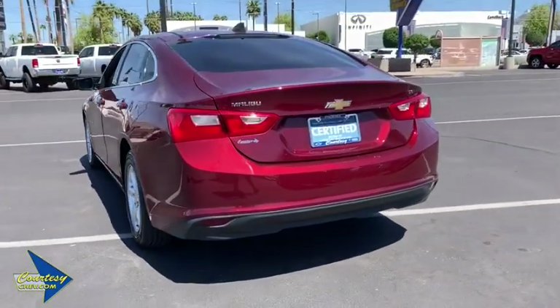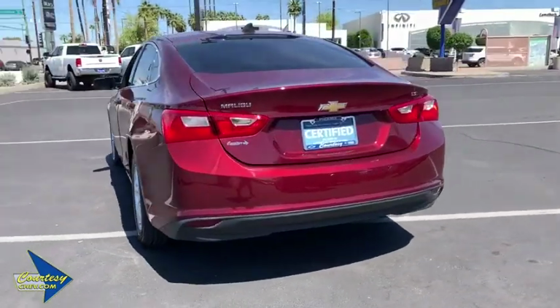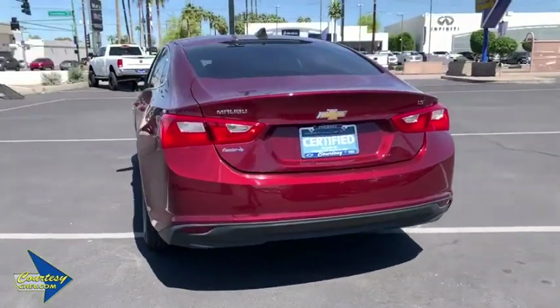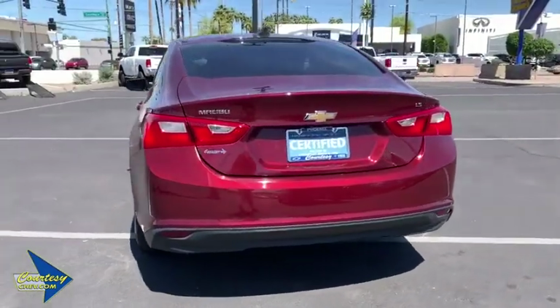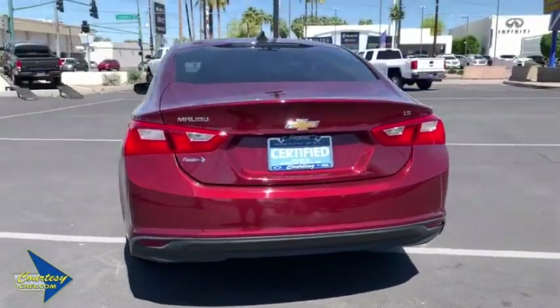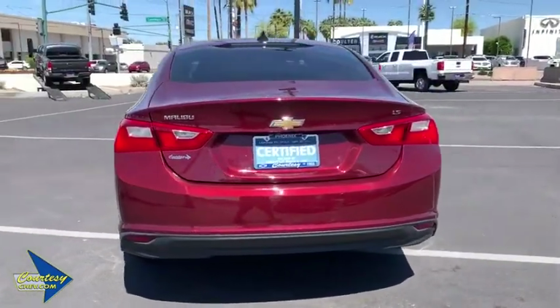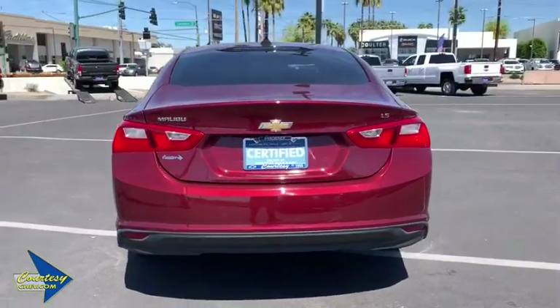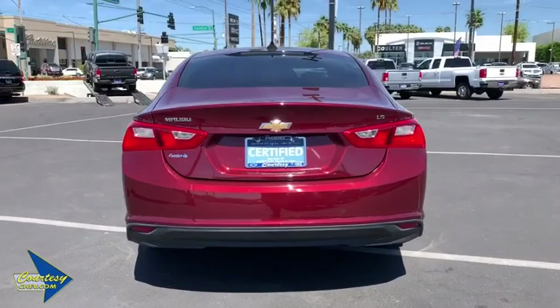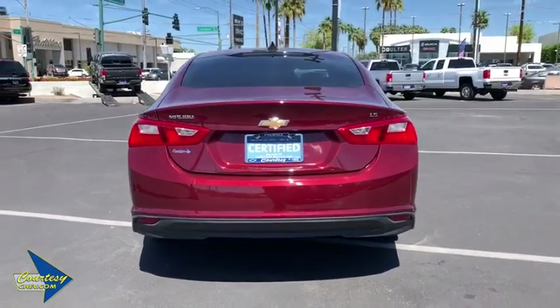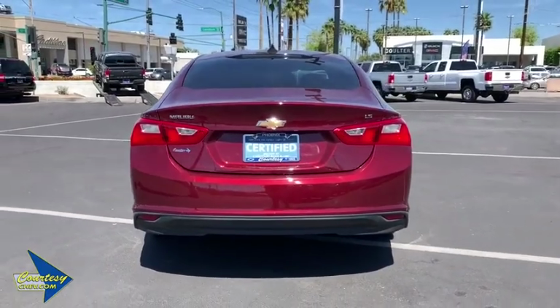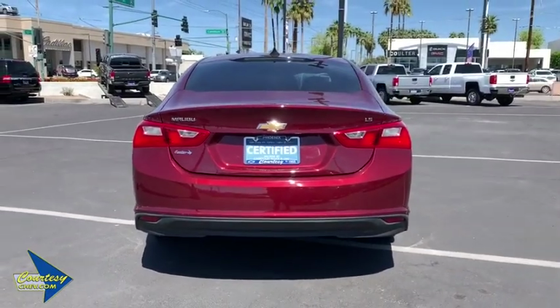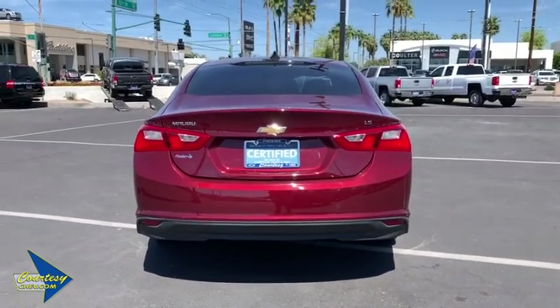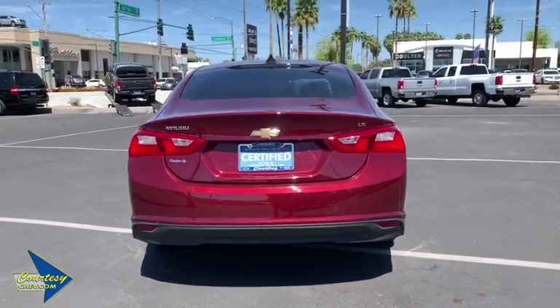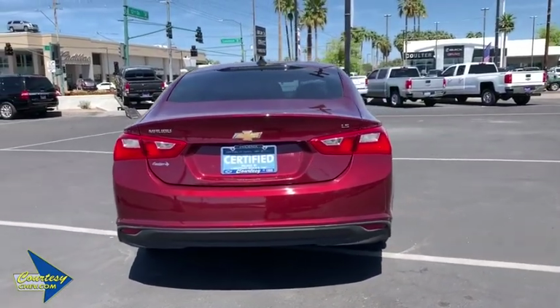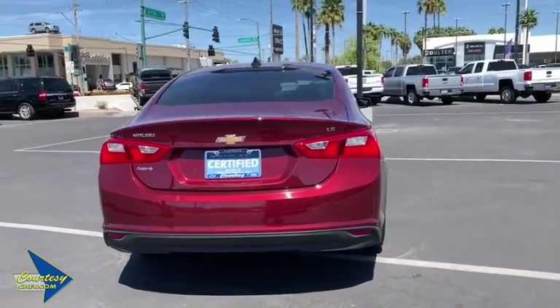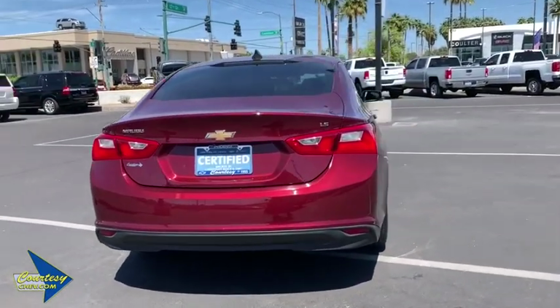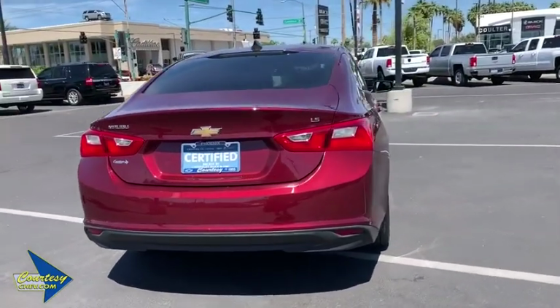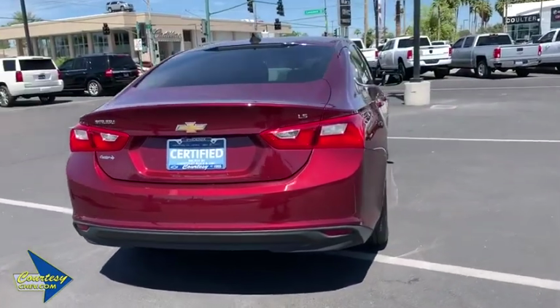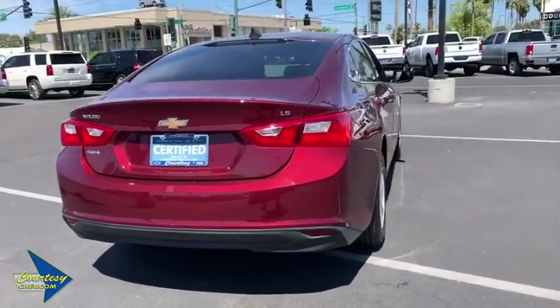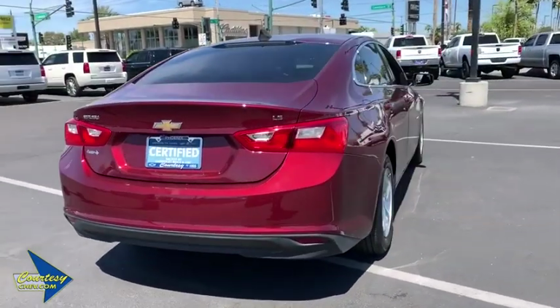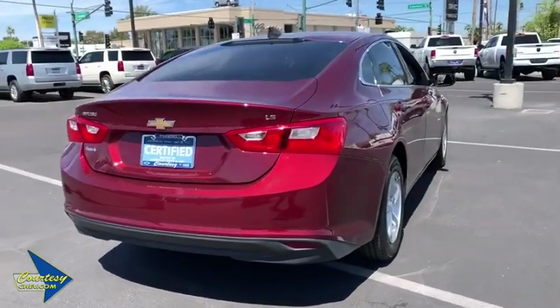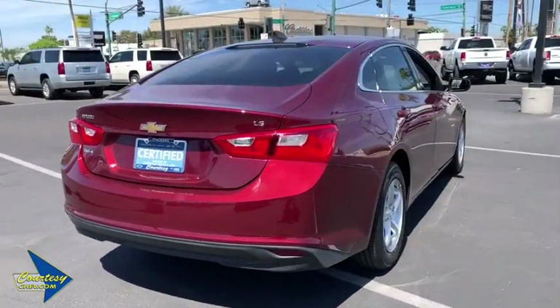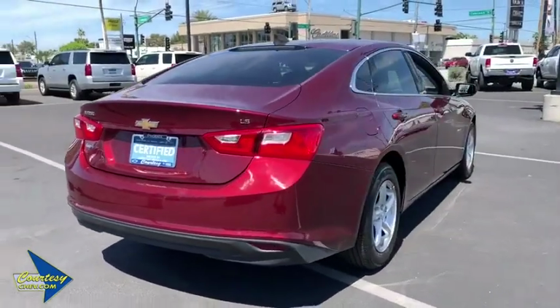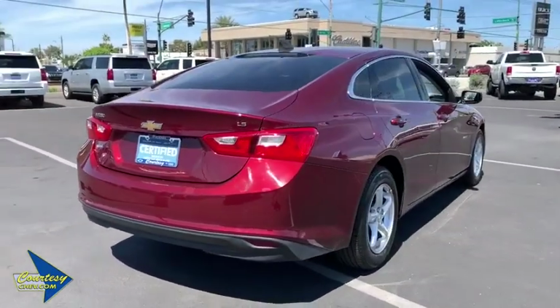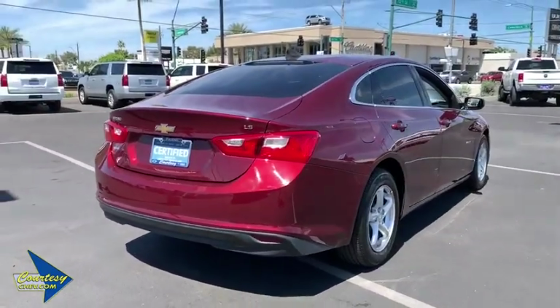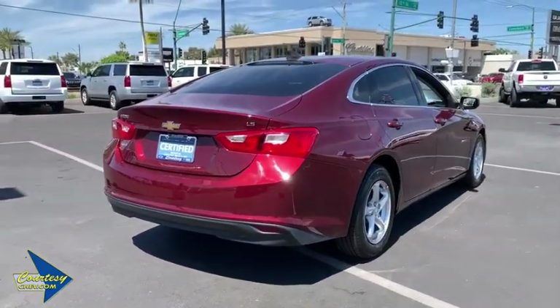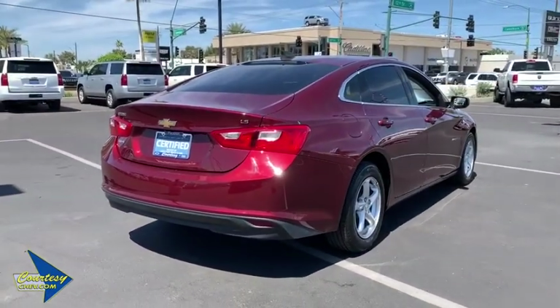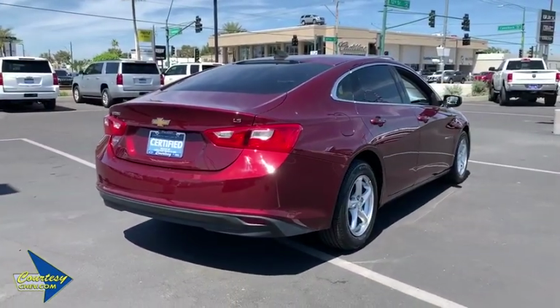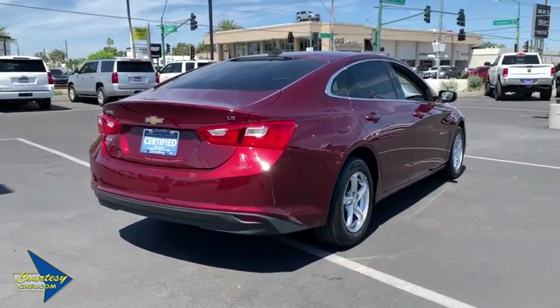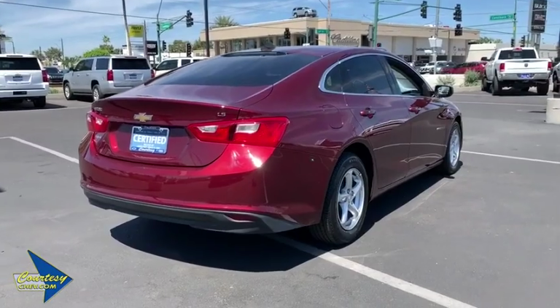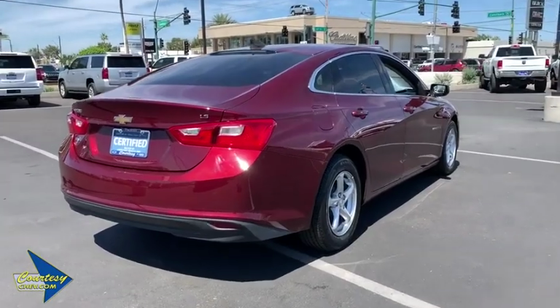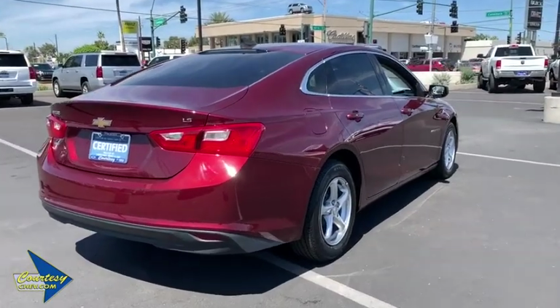Traction control, dual airbags, power steering, four-wheel disc brakes, center armrest, rear window defroster, trip computer.